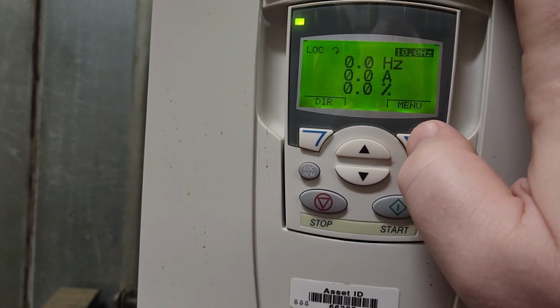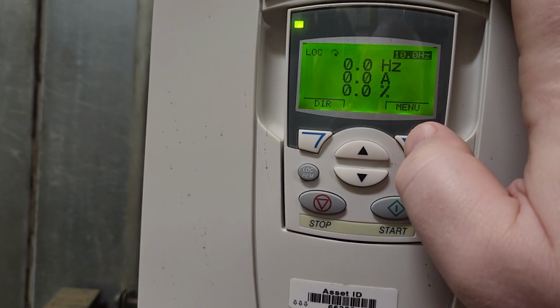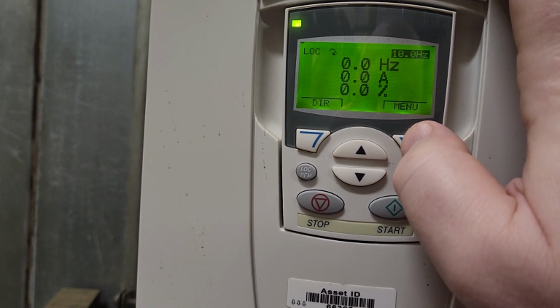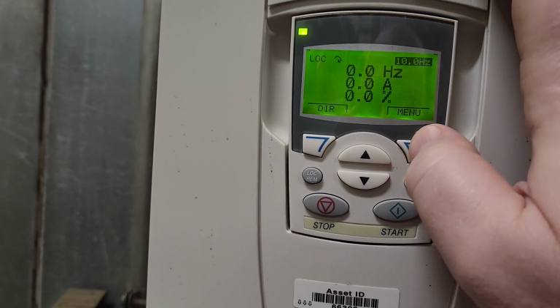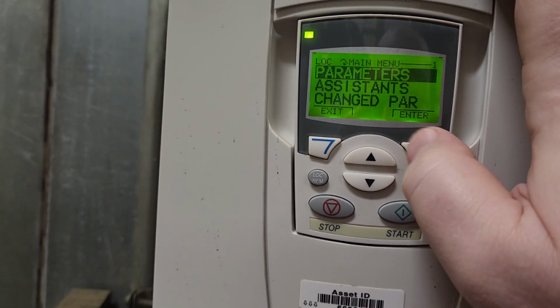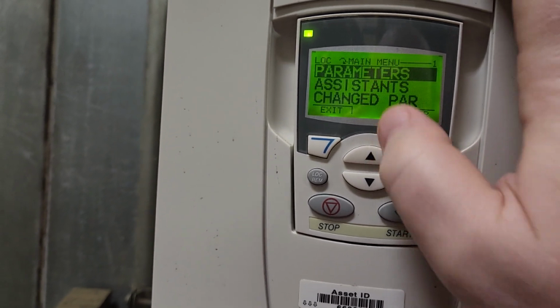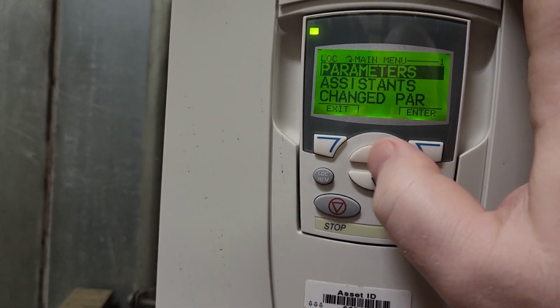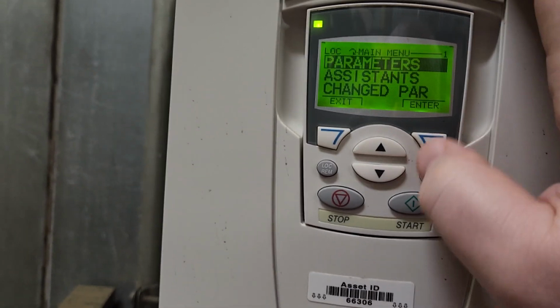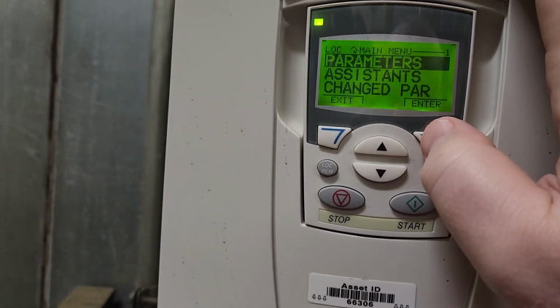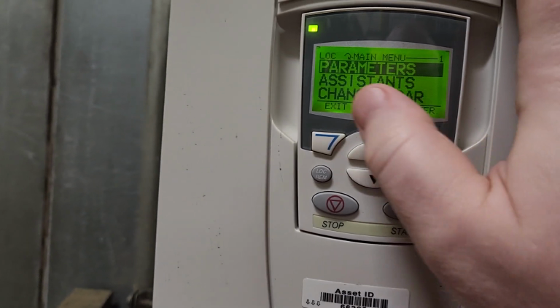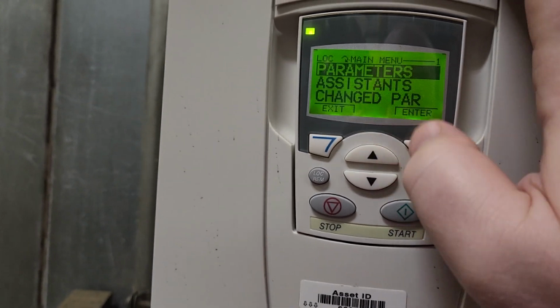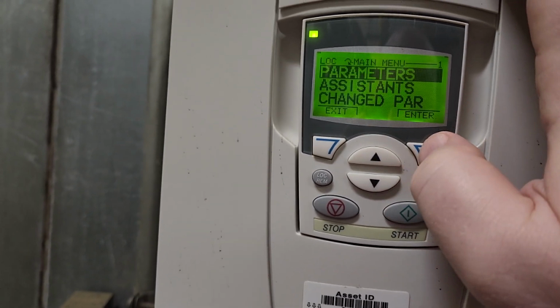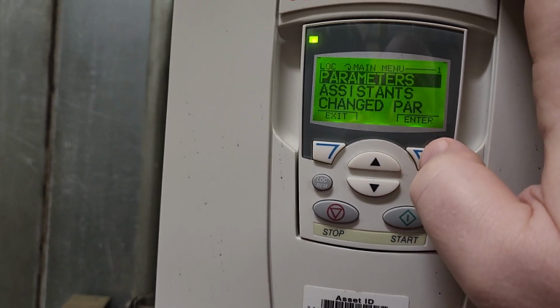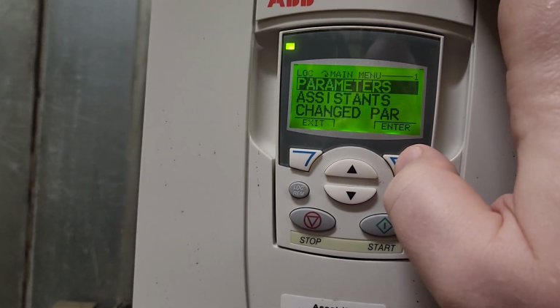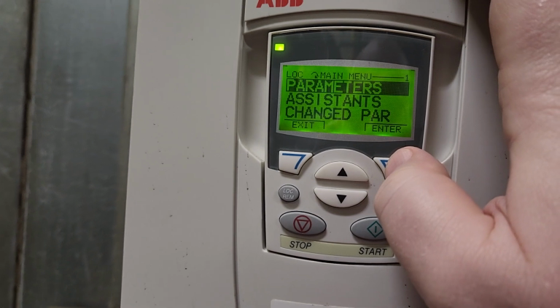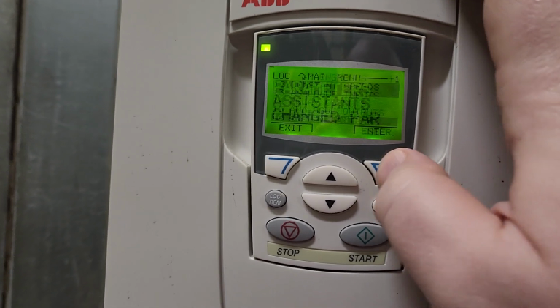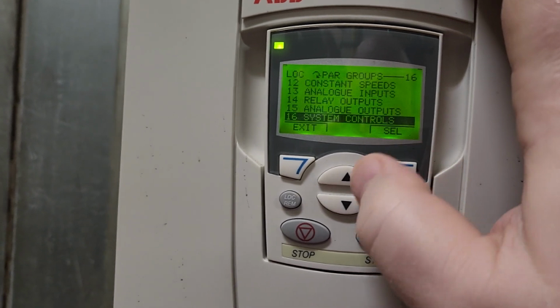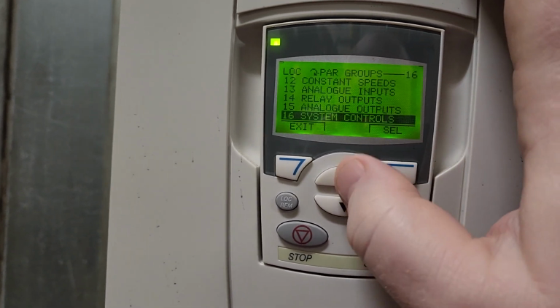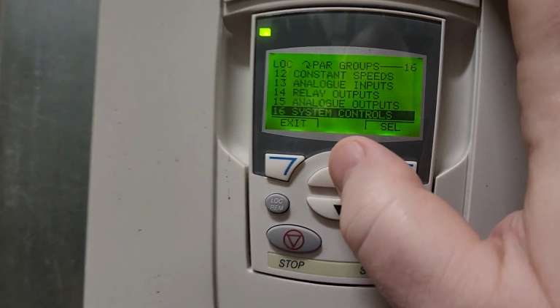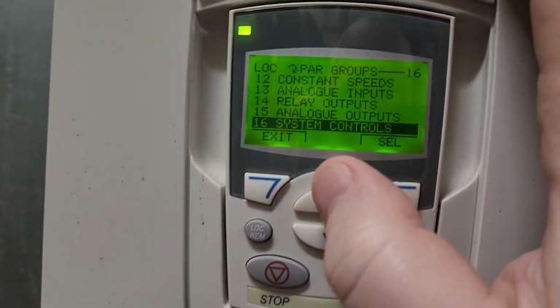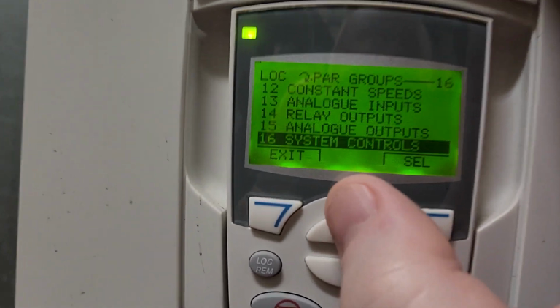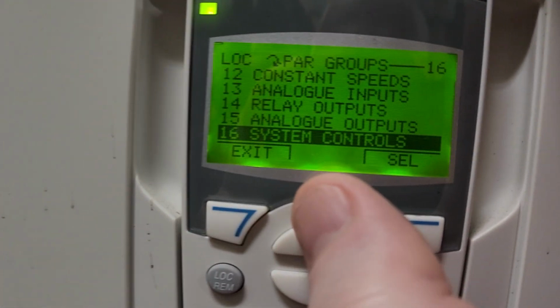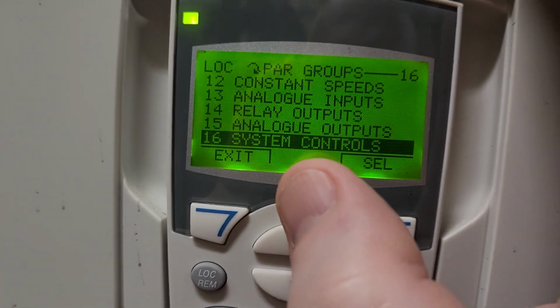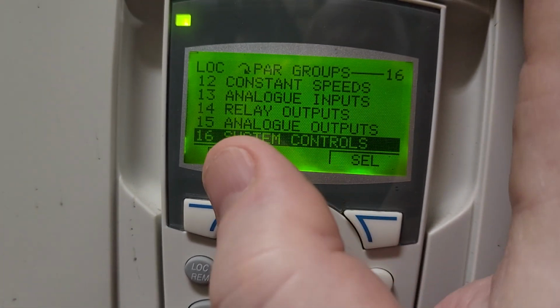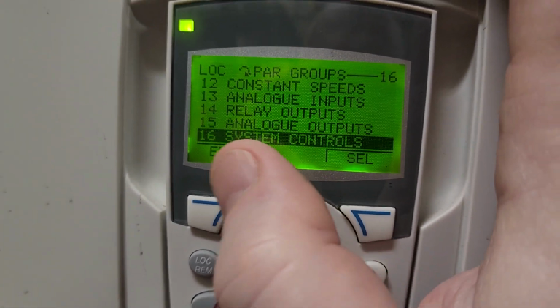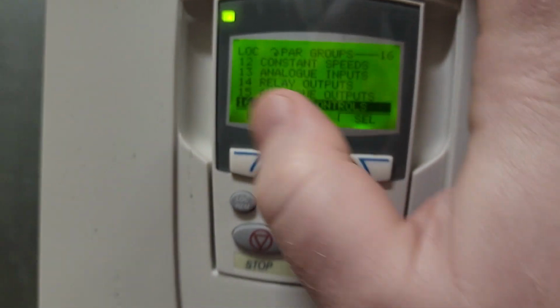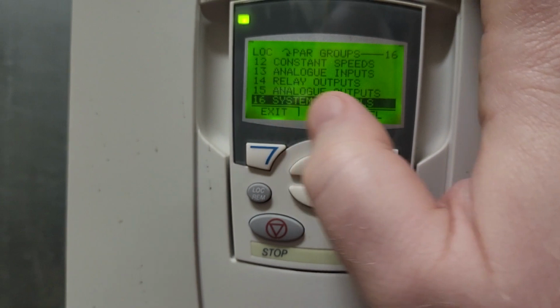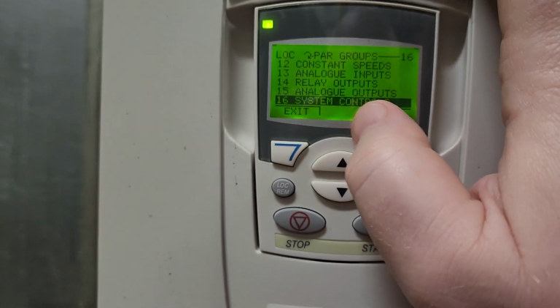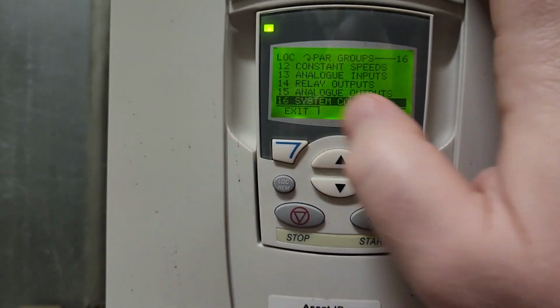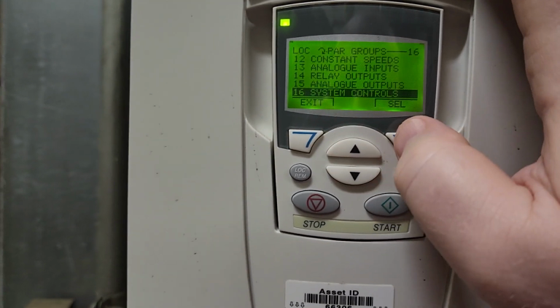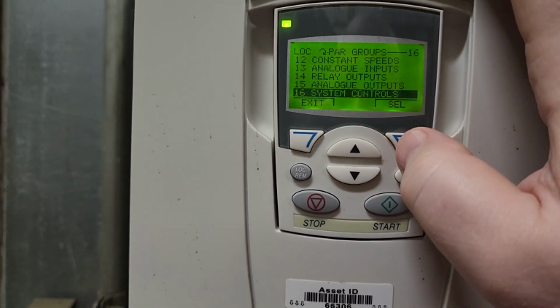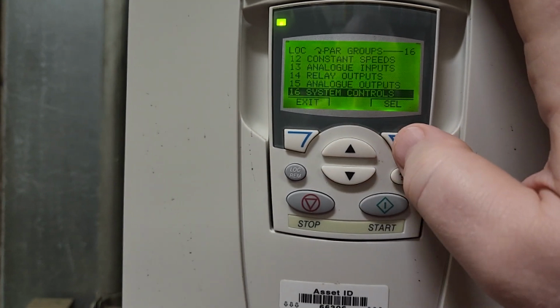I'm going to go into my menu, go into parameters — it's already highlighted for me. The group that I need to go down to is group number 16, system control.